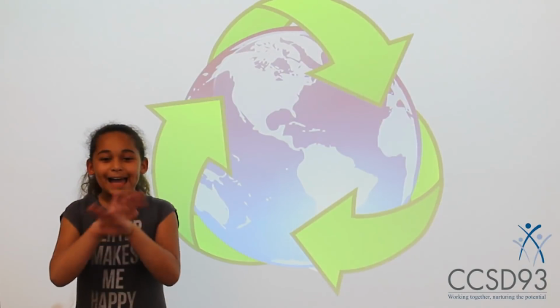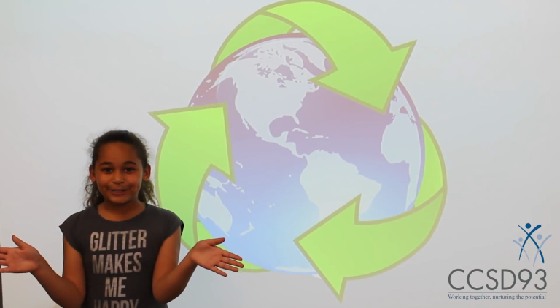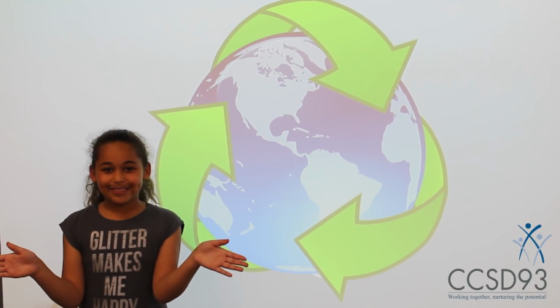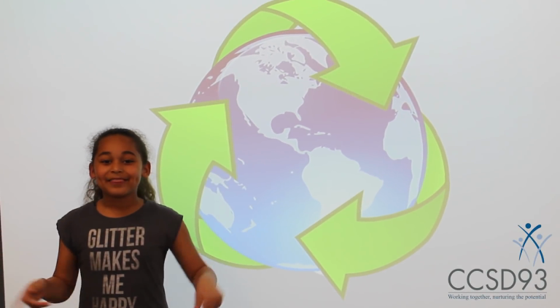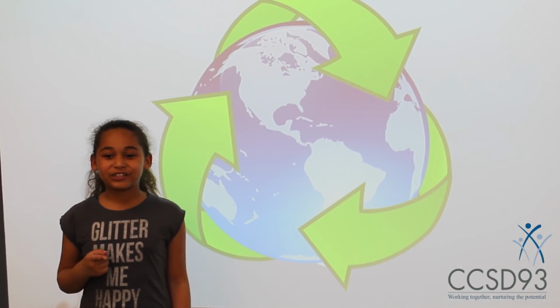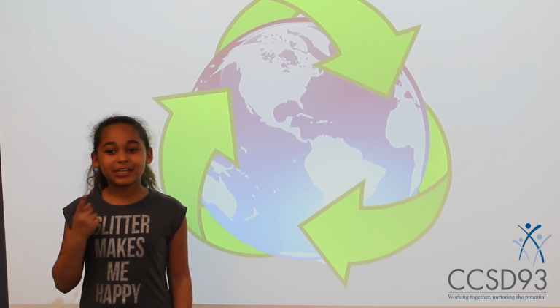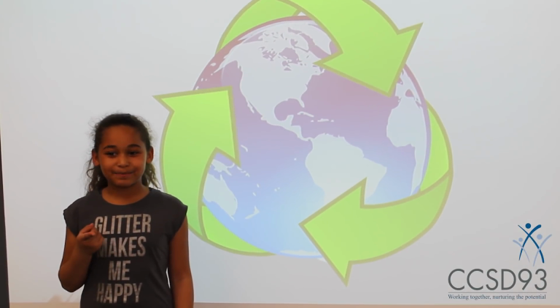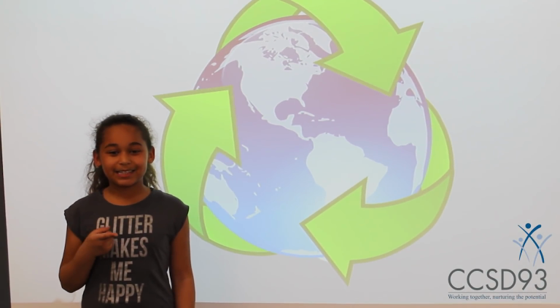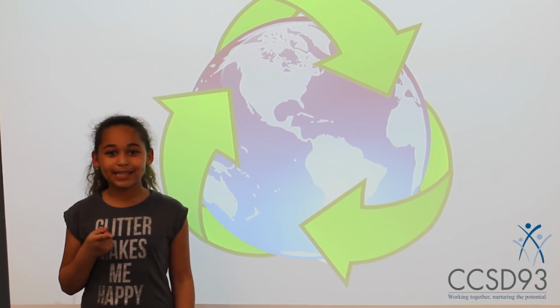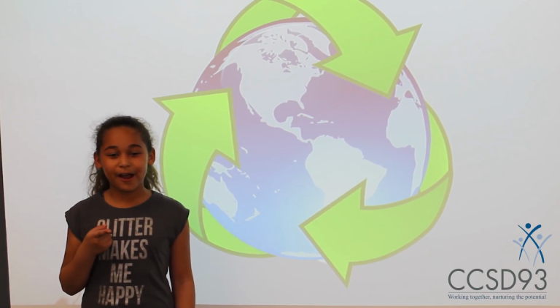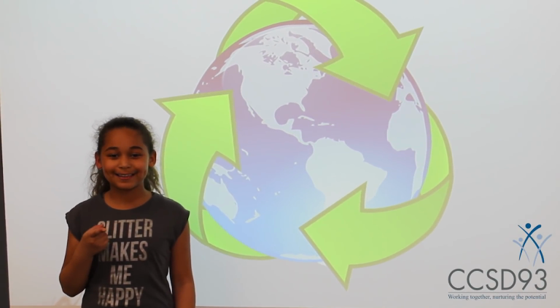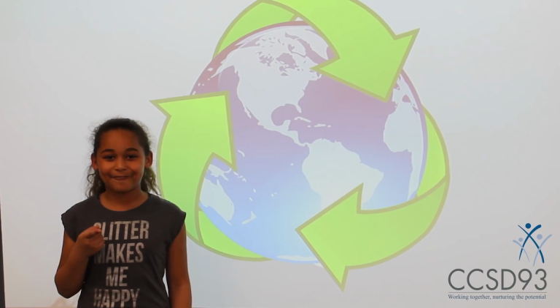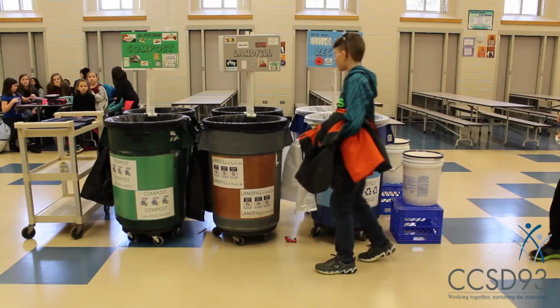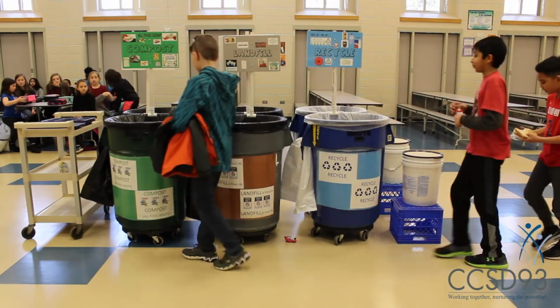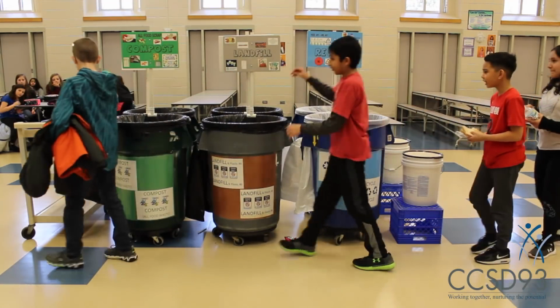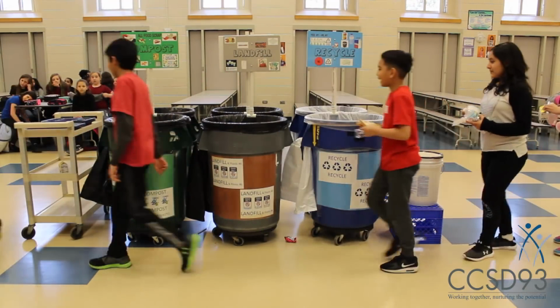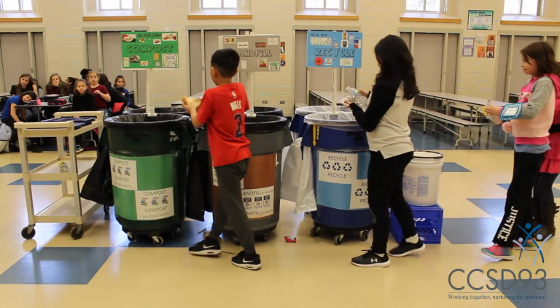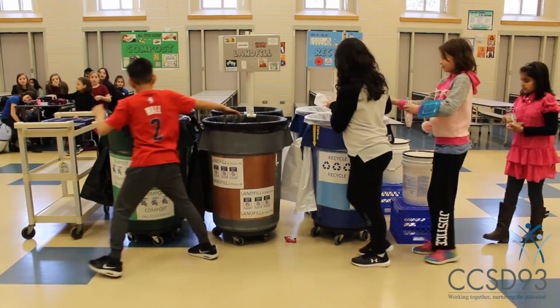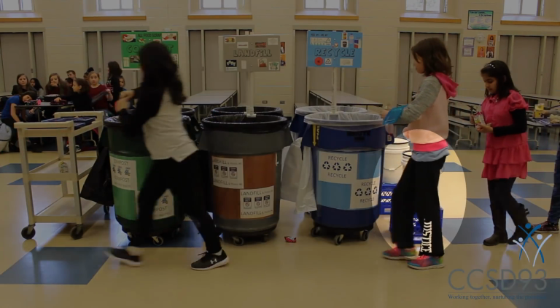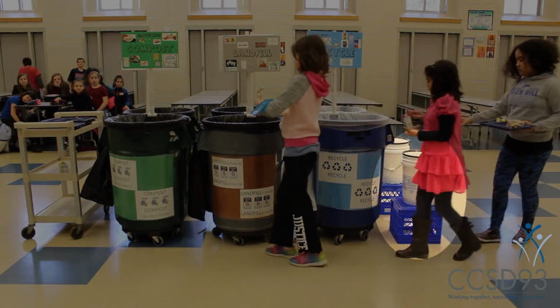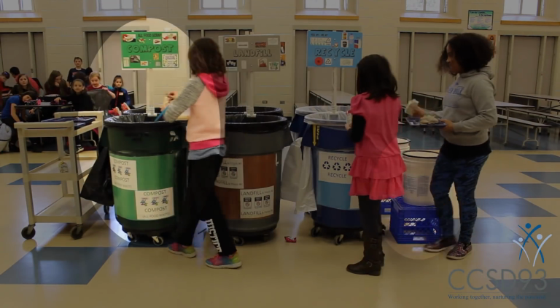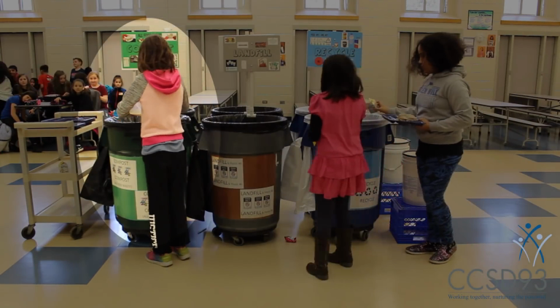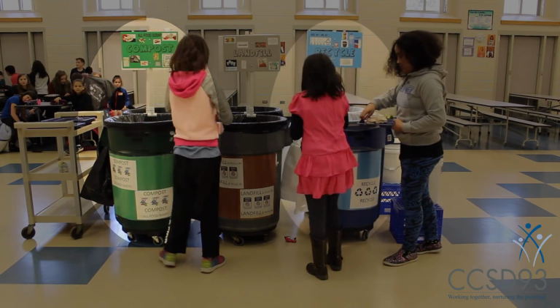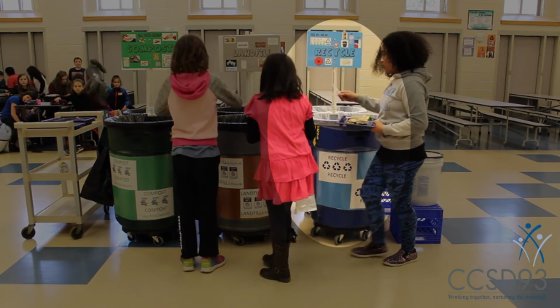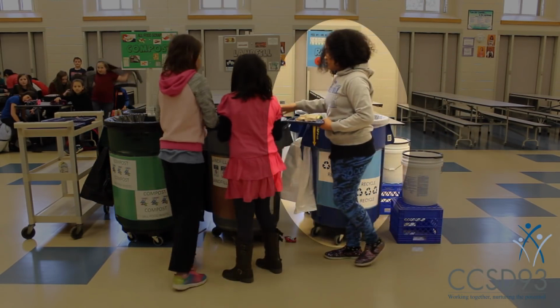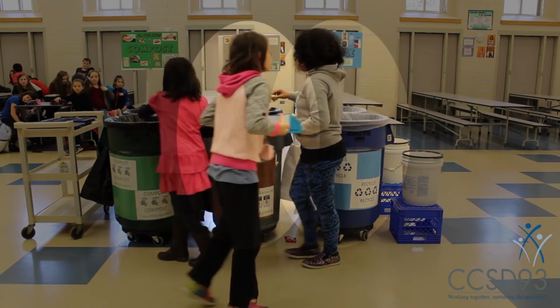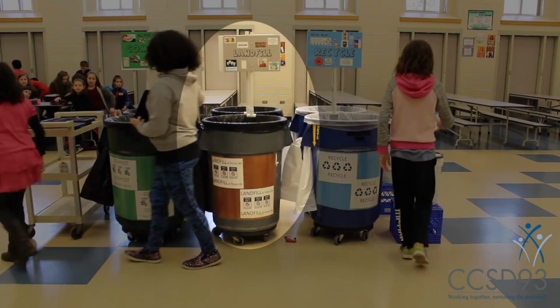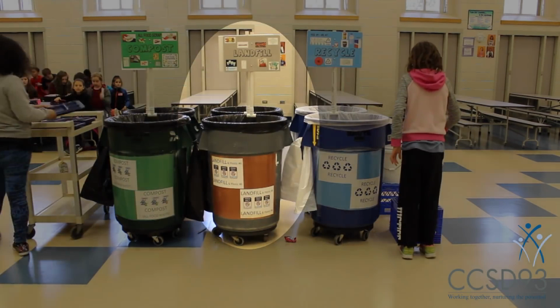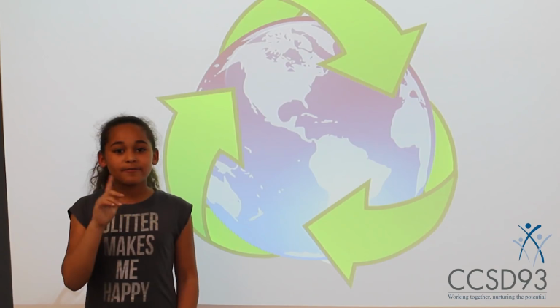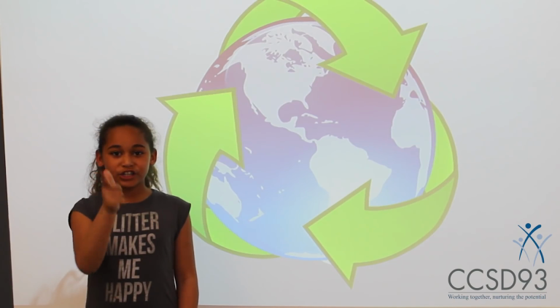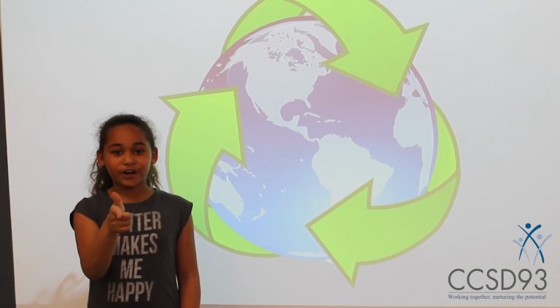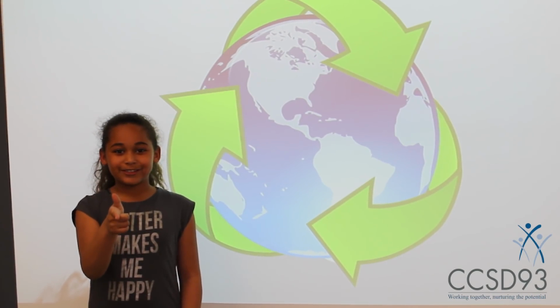Hello District 93! This video will show you just how simple it is to compost and improve our recycling effort. It can be done in four easy steps: liquids, compost, recycling, and finally landfill. Remember, you are our greatest resource.